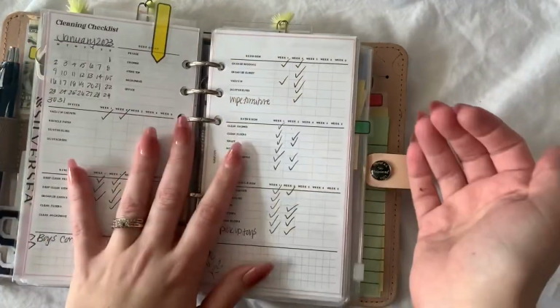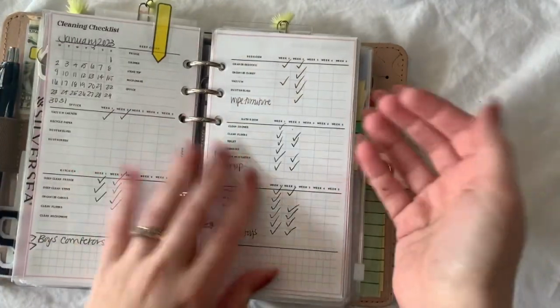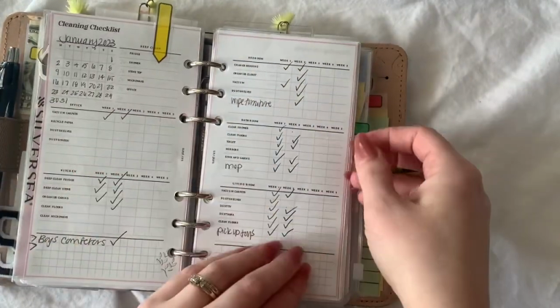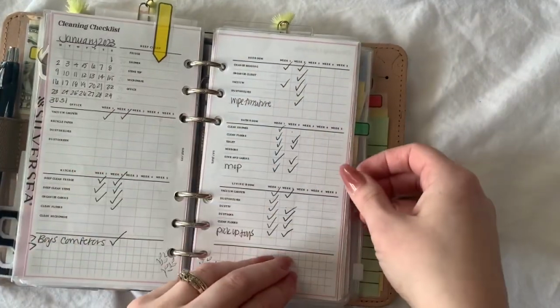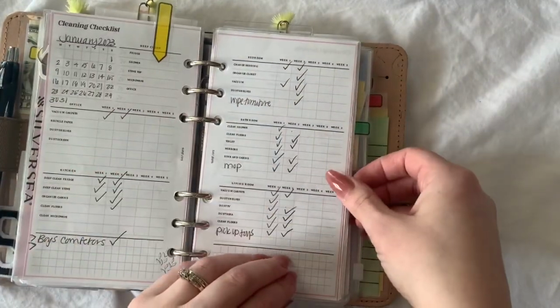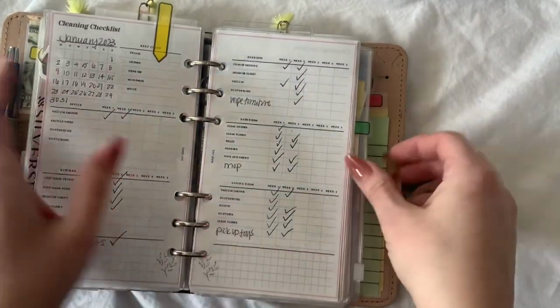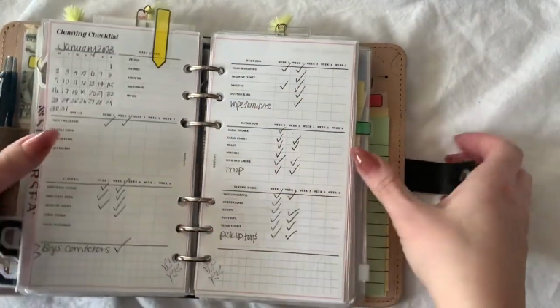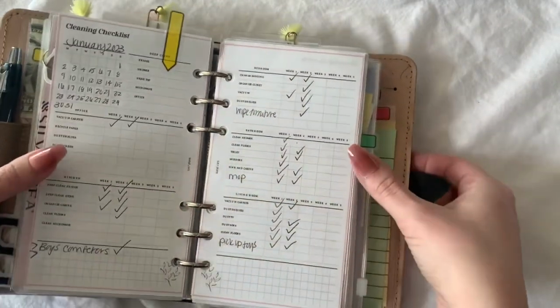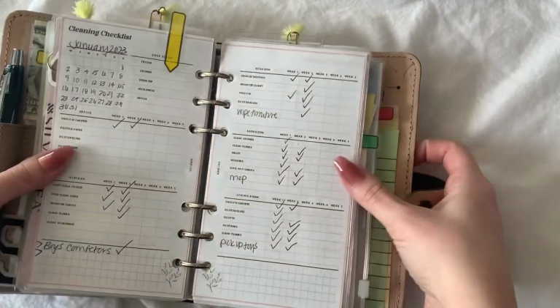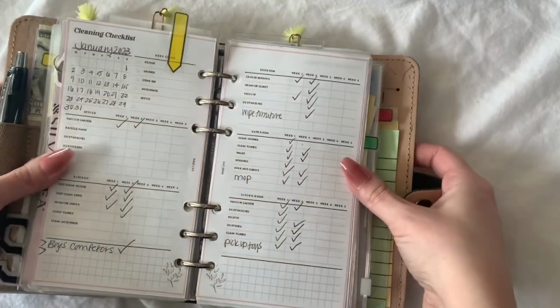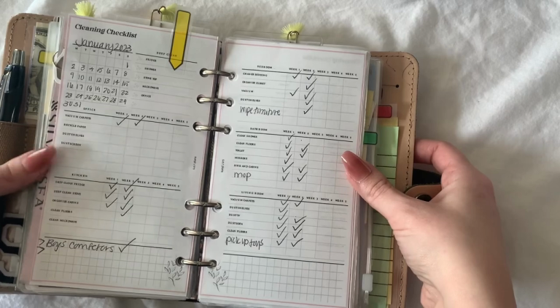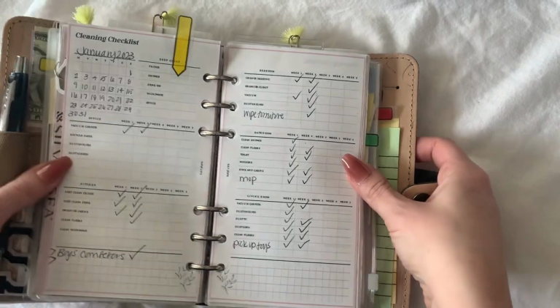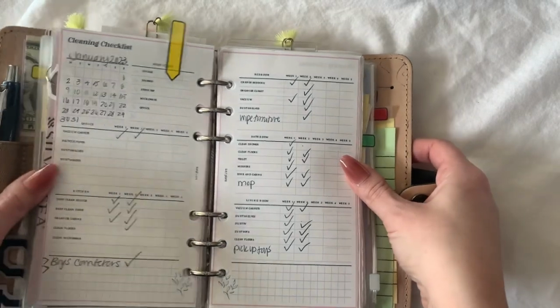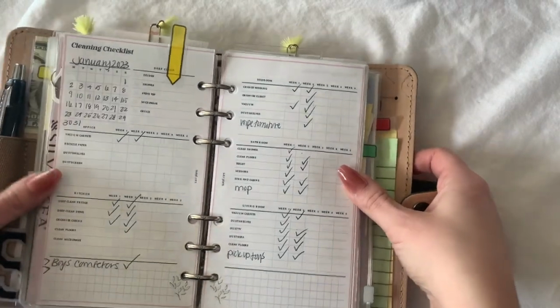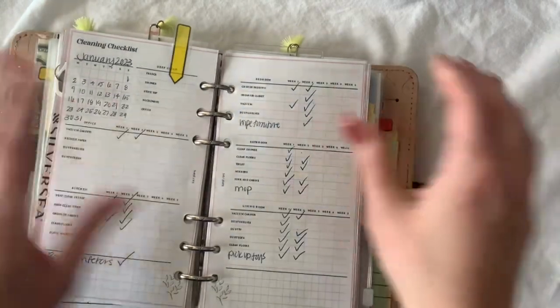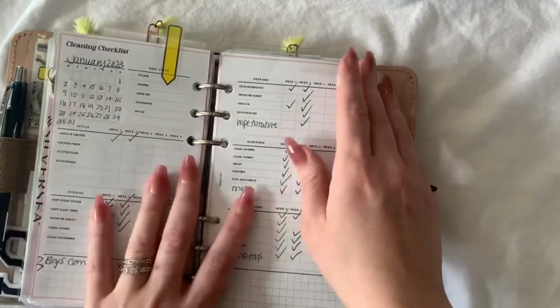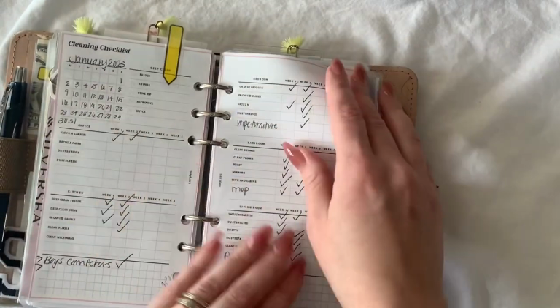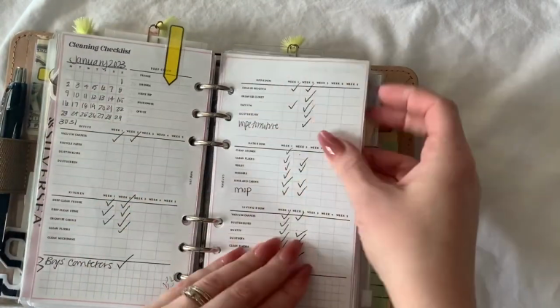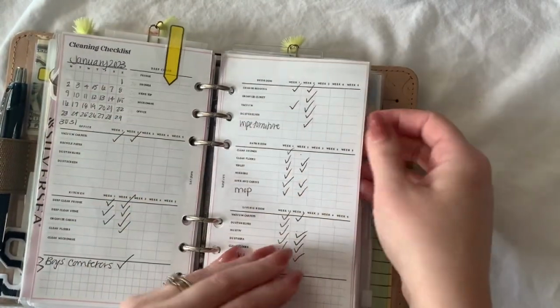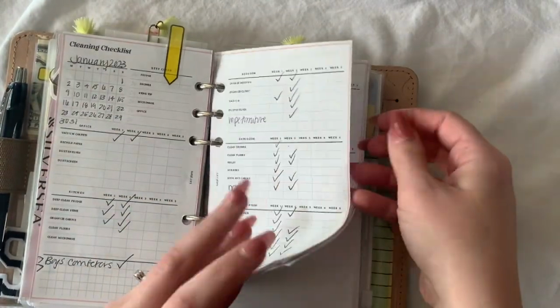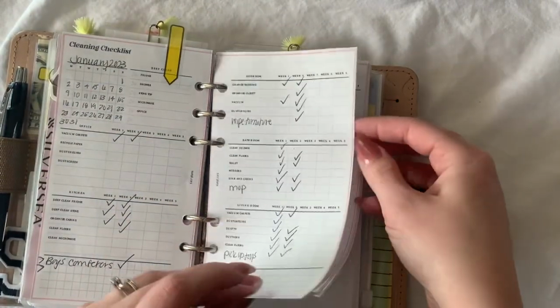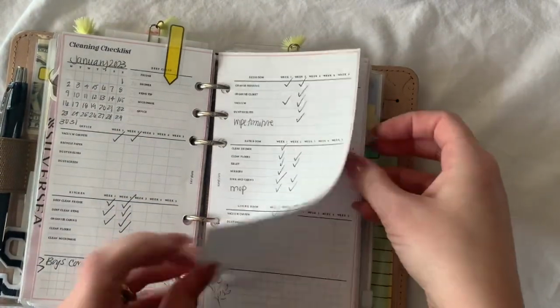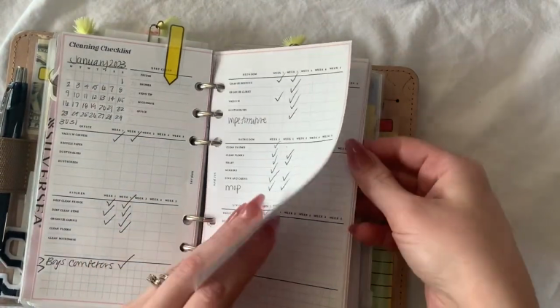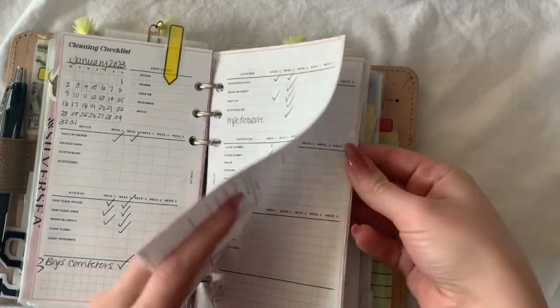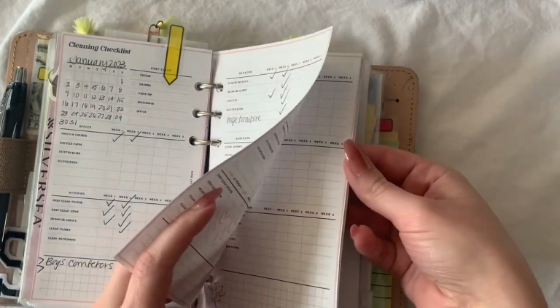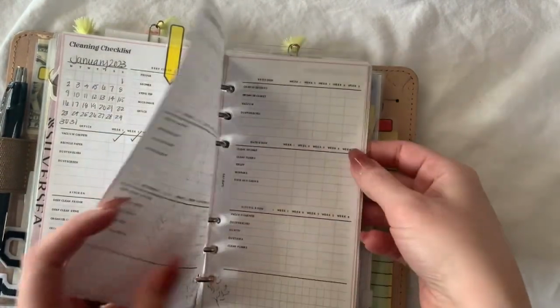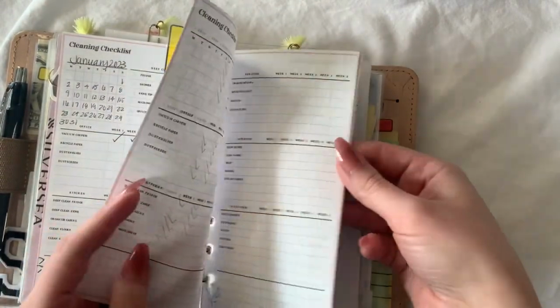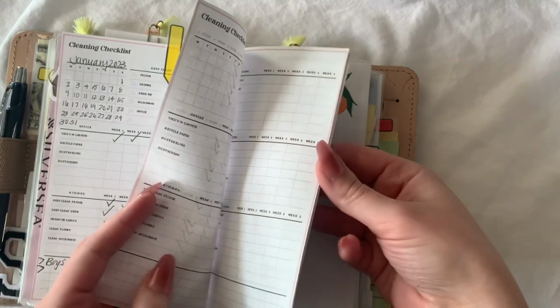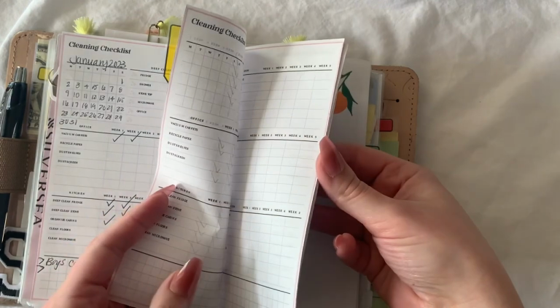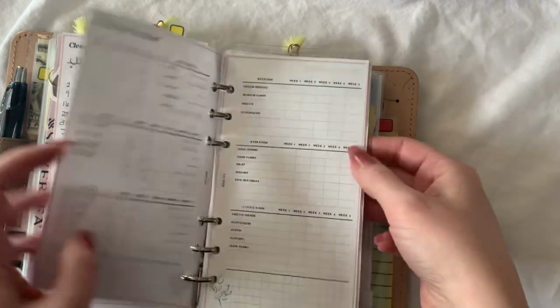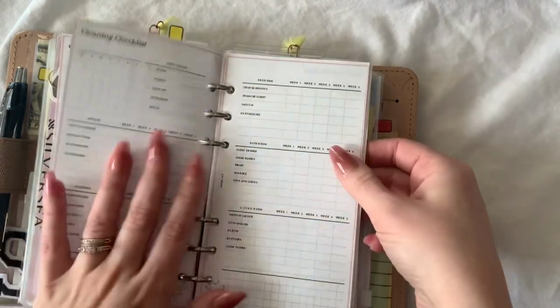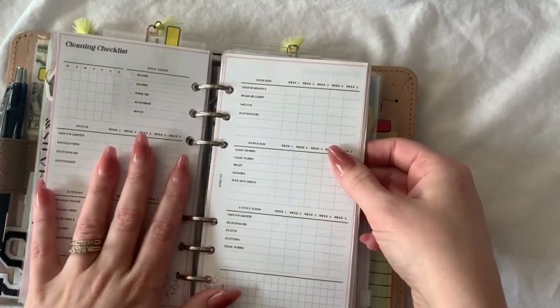This is a cleaning insert — like a cleaning checklist and cleaning tracker — and this is on my Etsy shop if you like how this looks. This is a blank one.